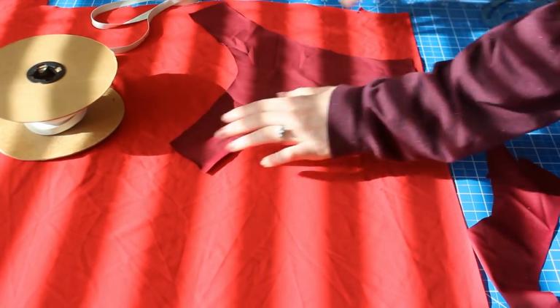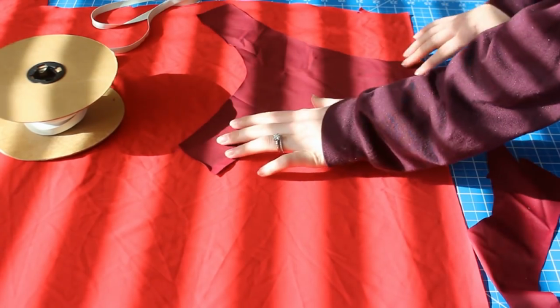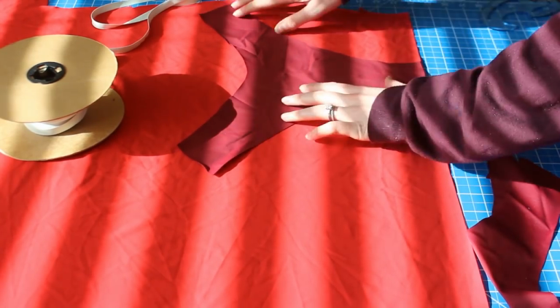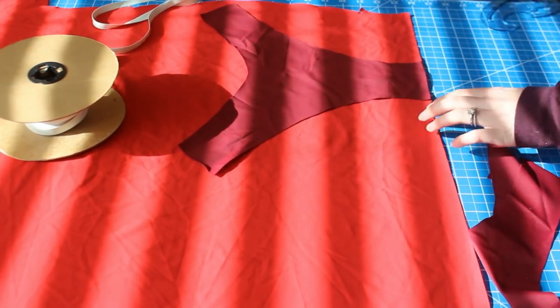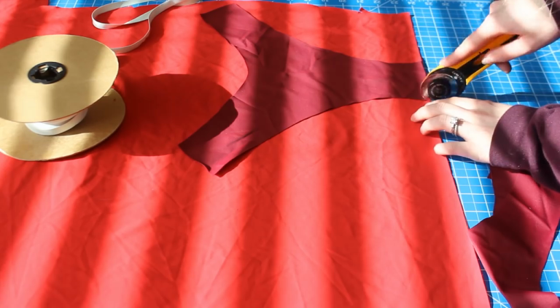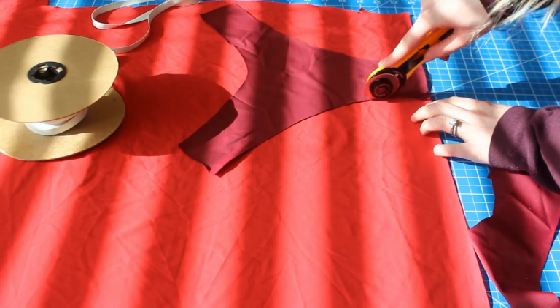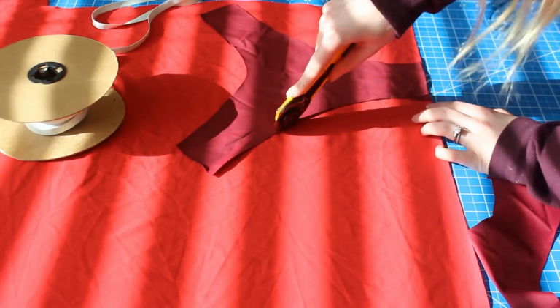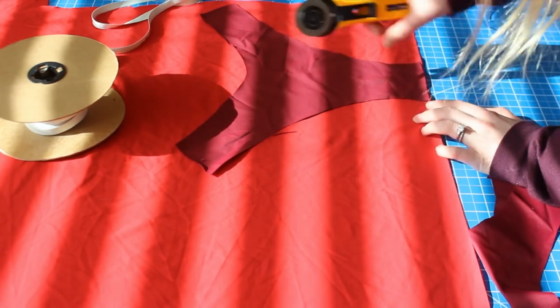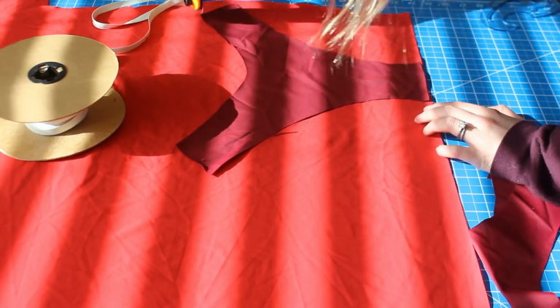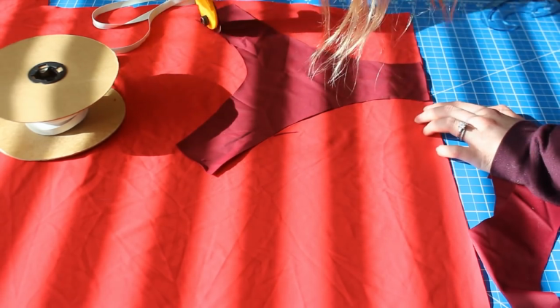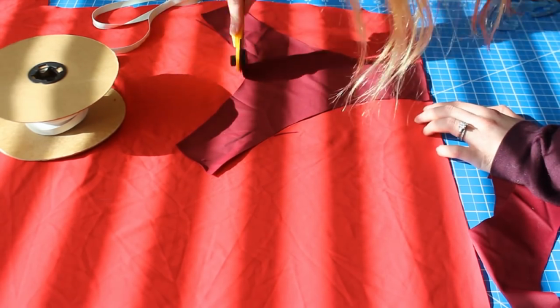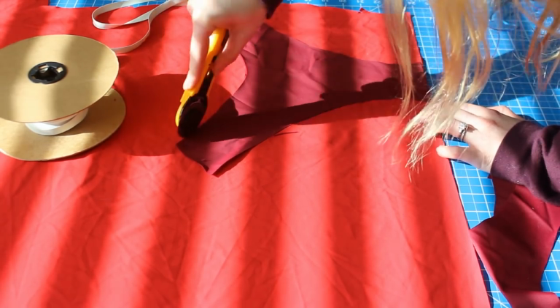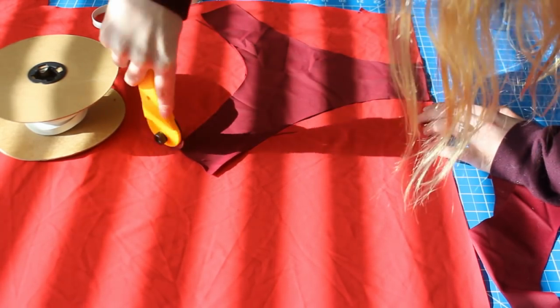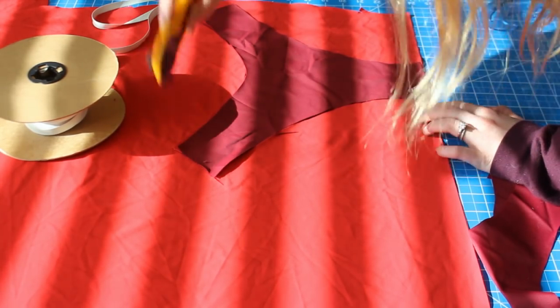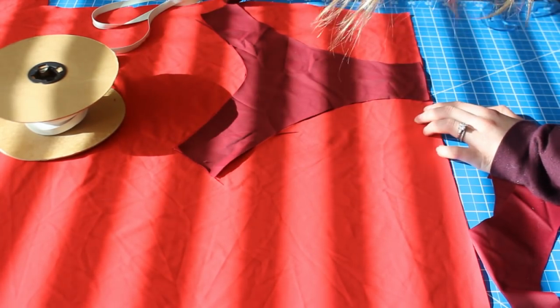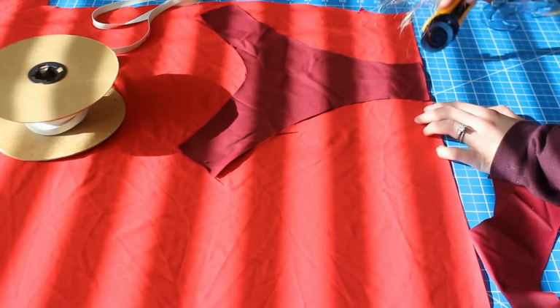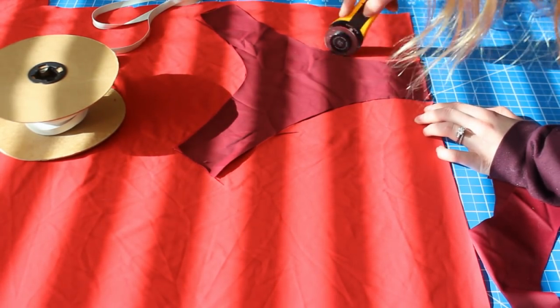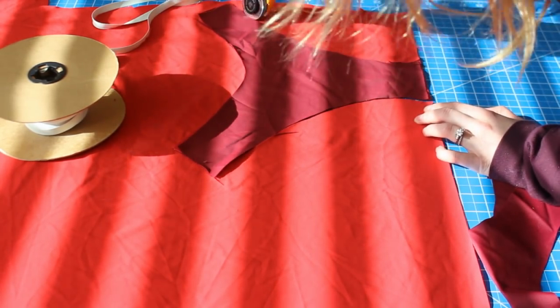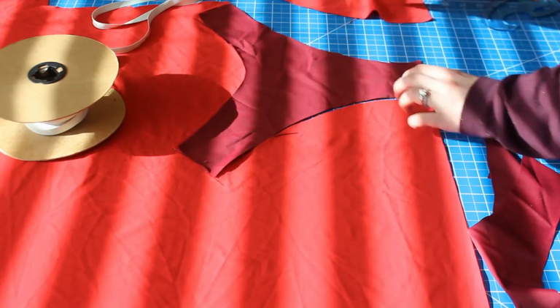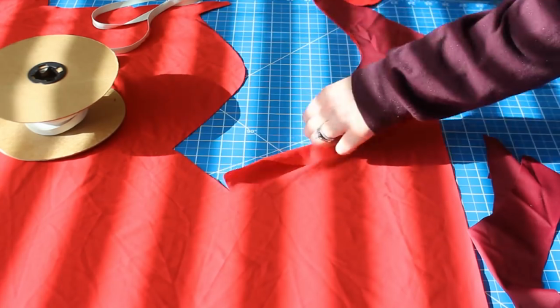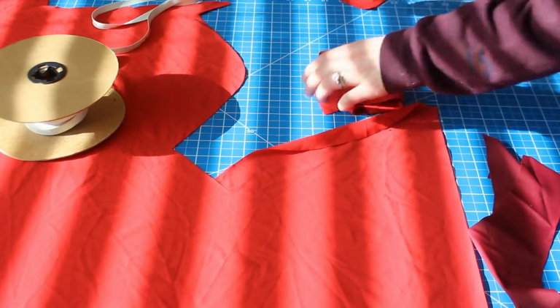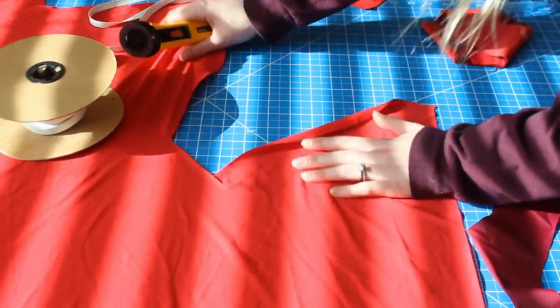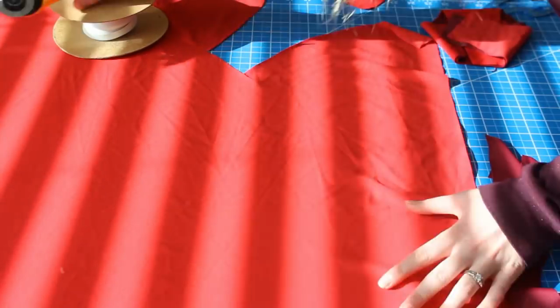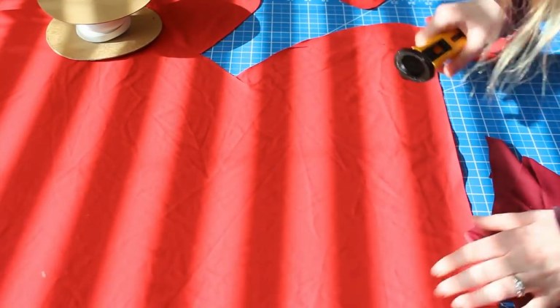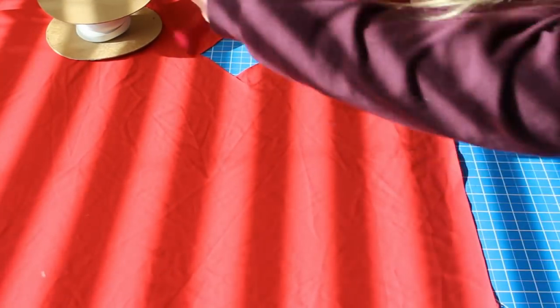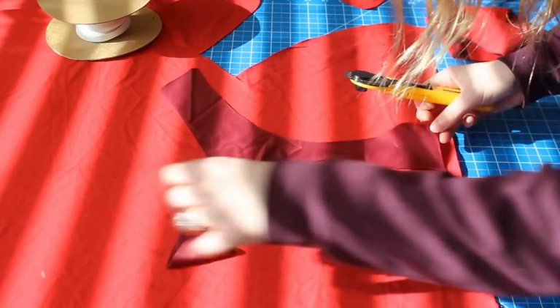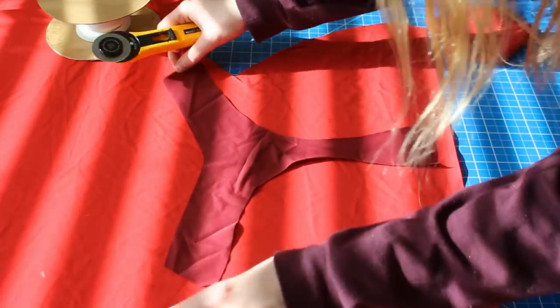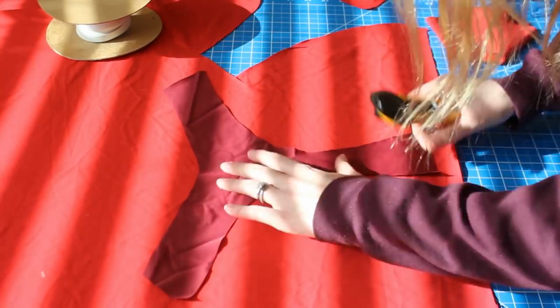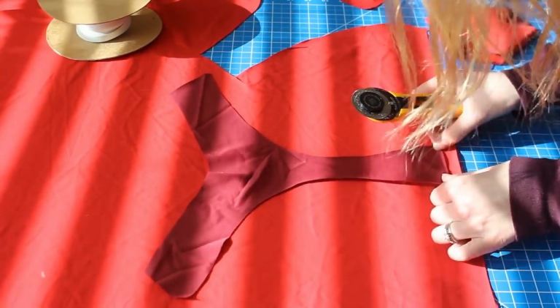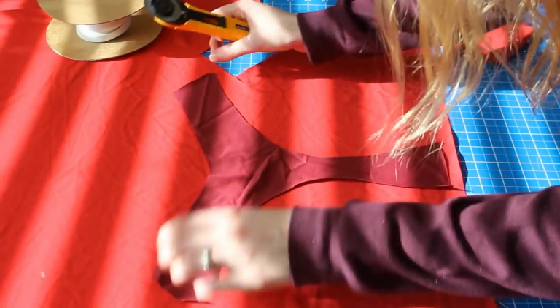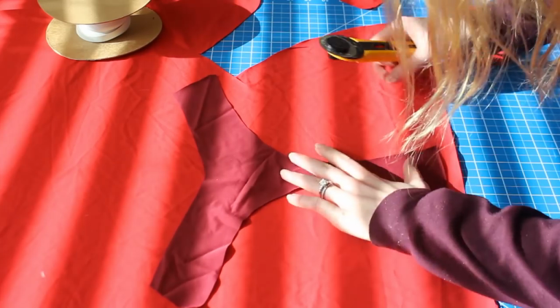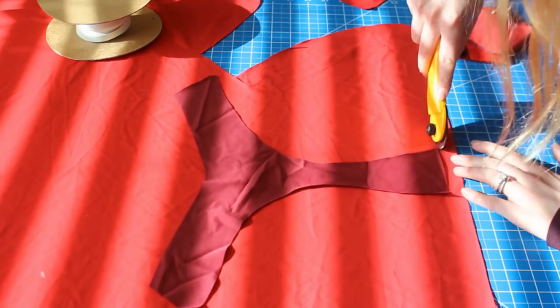These steps are pretty much the exact same as the steps in my reversible bottoms tutorial, but I did start doing my bottoms in a different order, so even if you've seen that video, this one is an update as to how I do them currently.